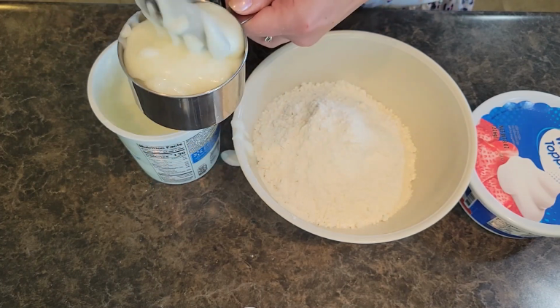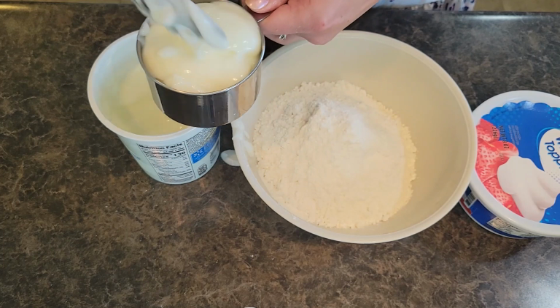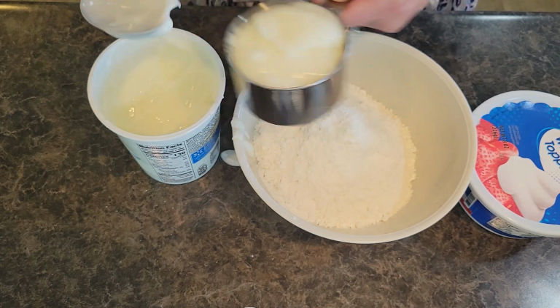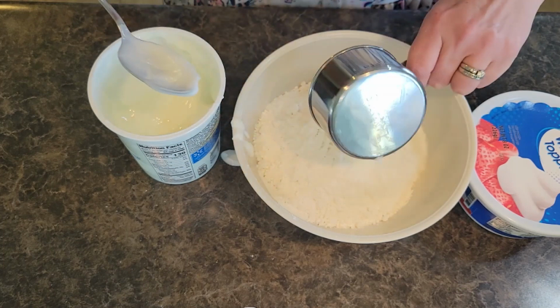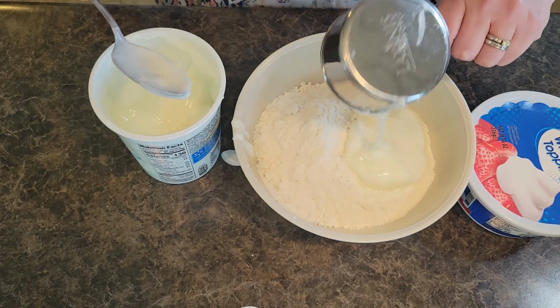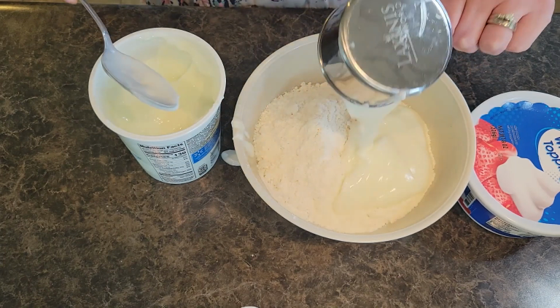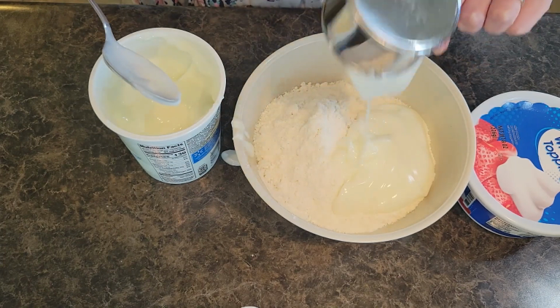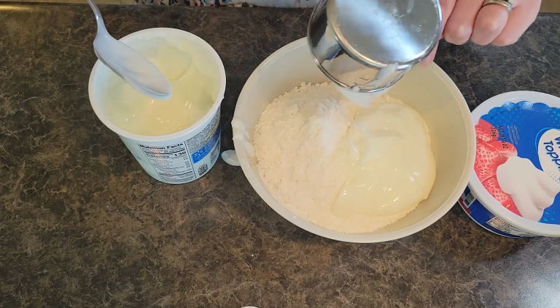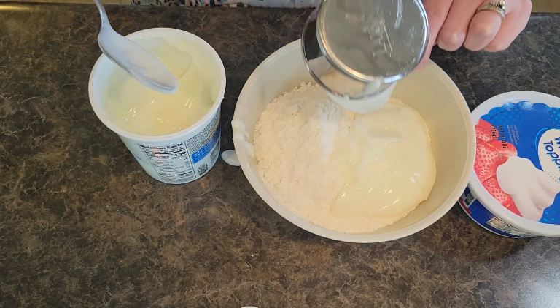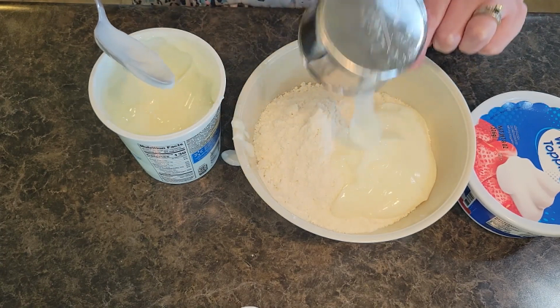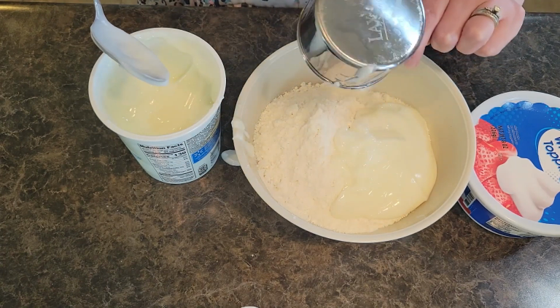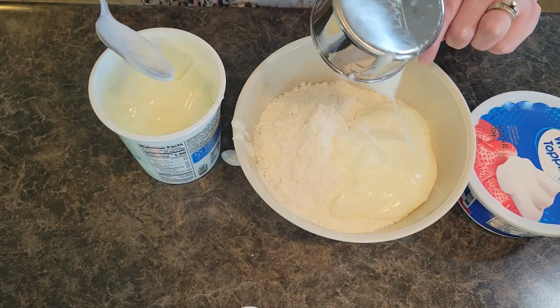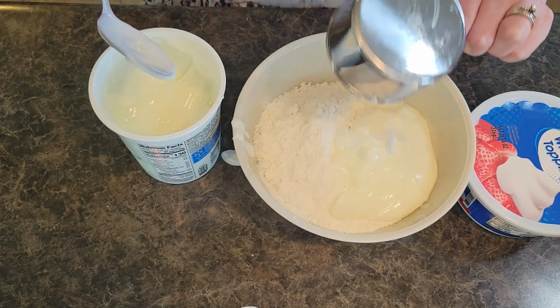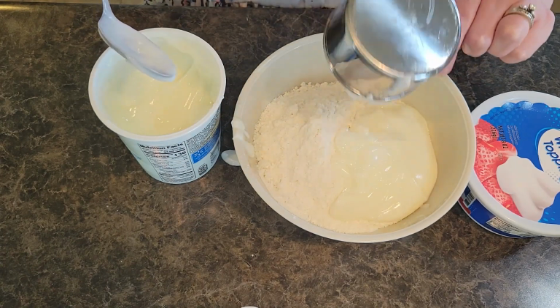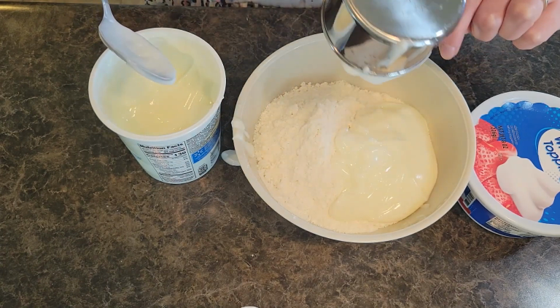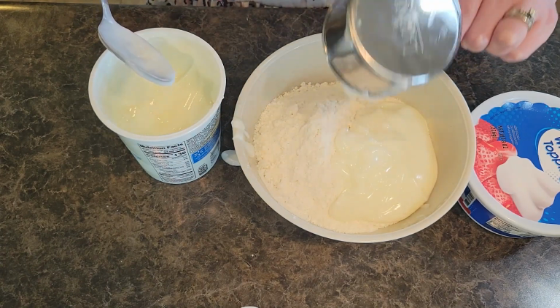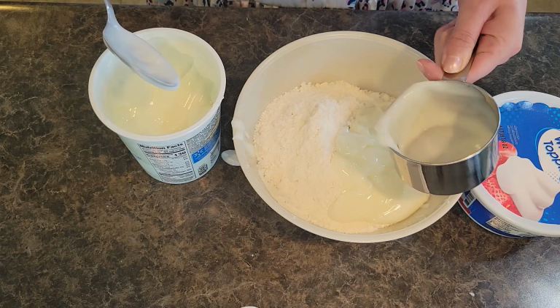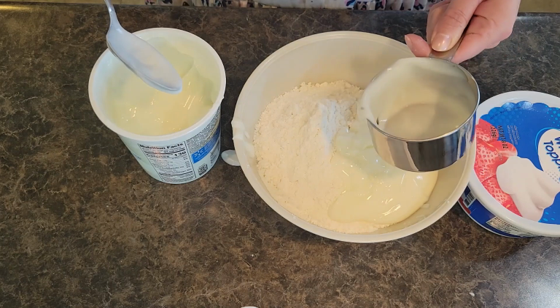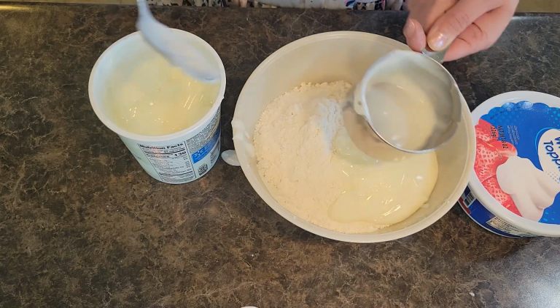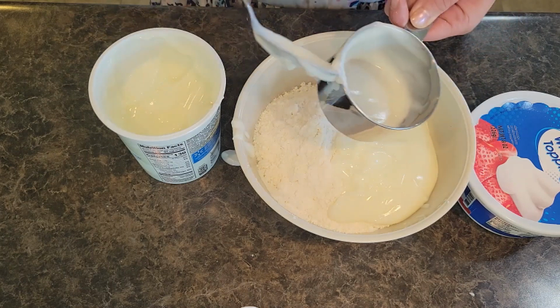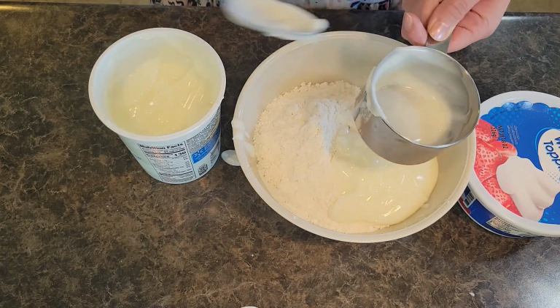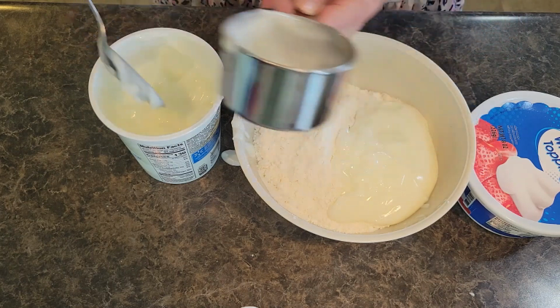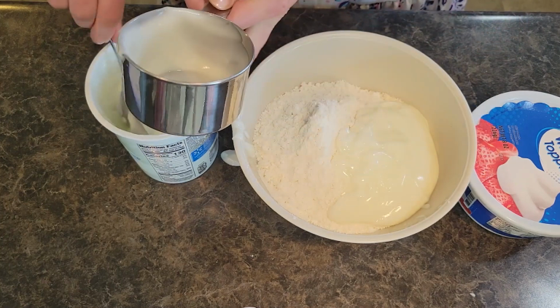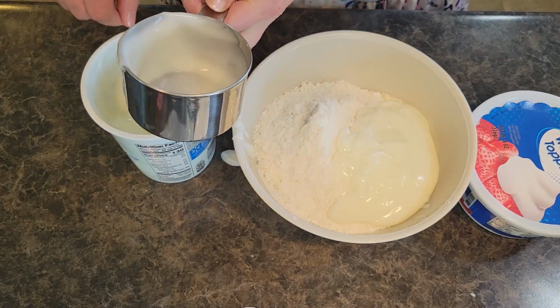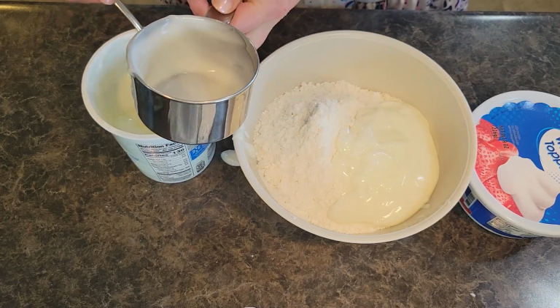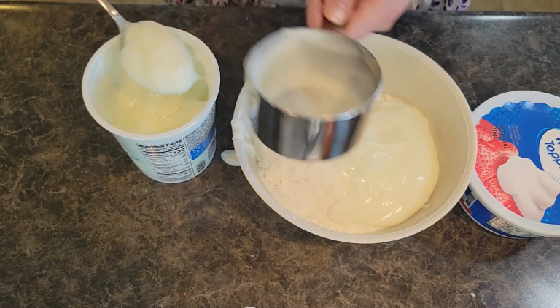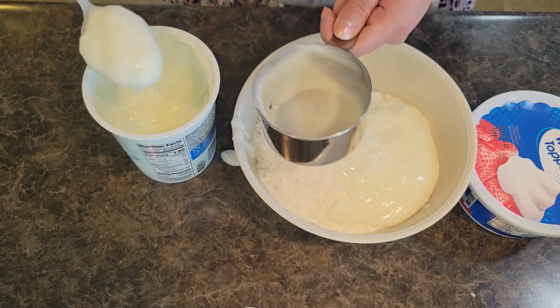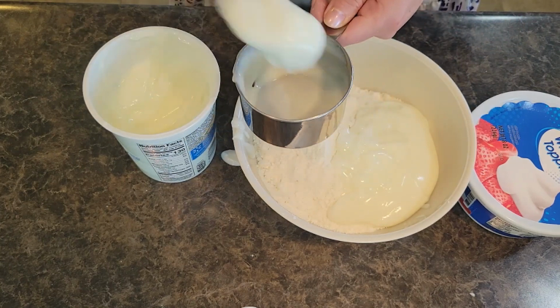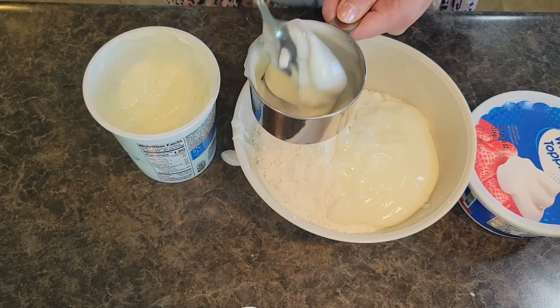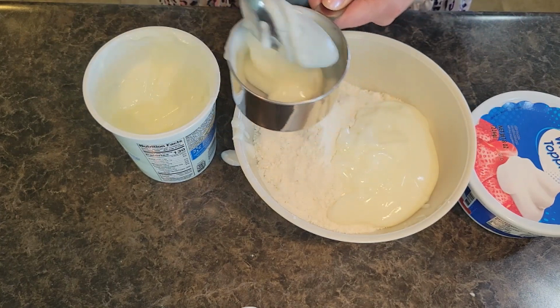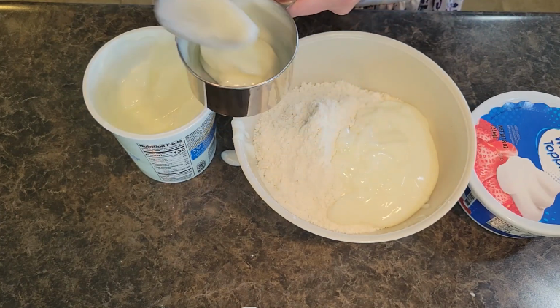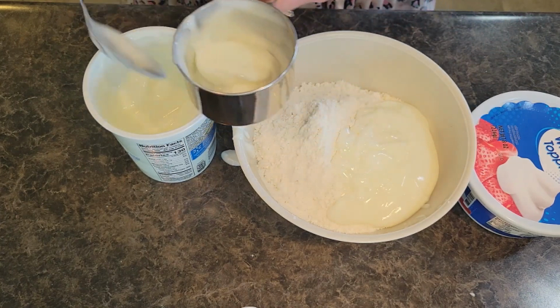We are going to do two cups of vanilla yogurt. So we have one cup. Now I have let my tub of Whipped topping — my Cool Whip — thawed out so it is softened, because we want to be able to mix it well.